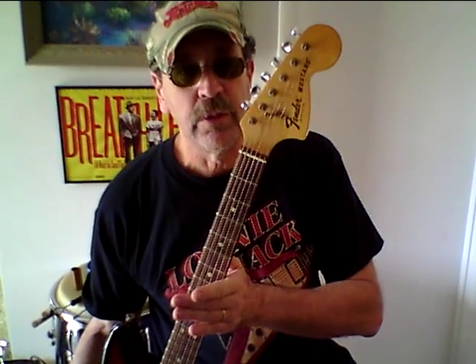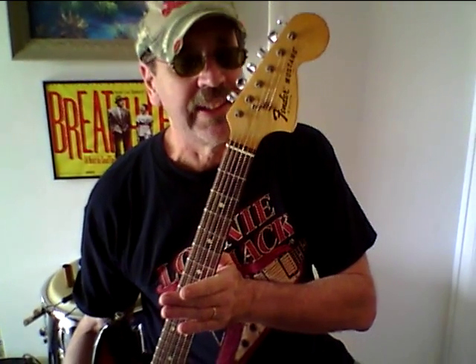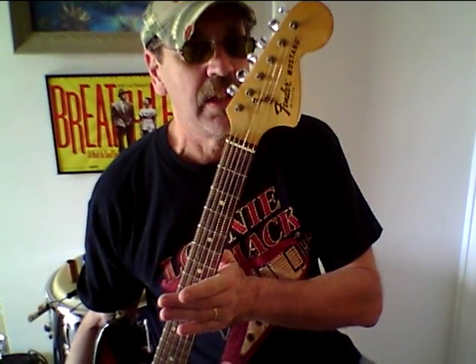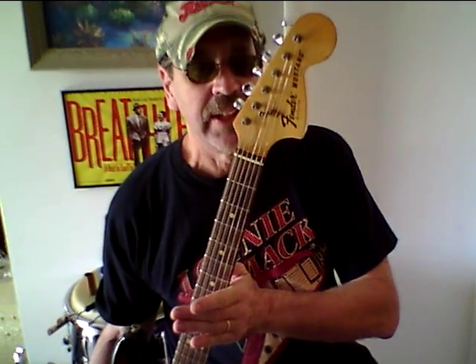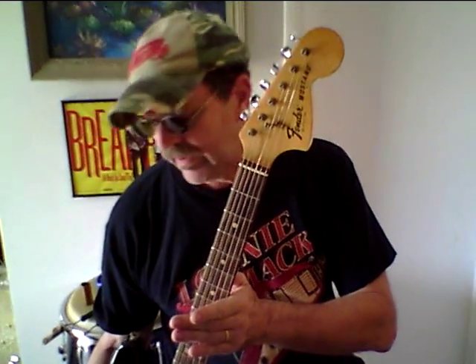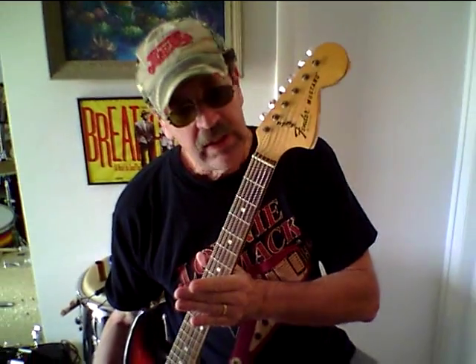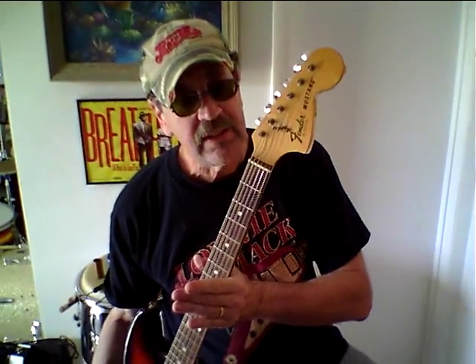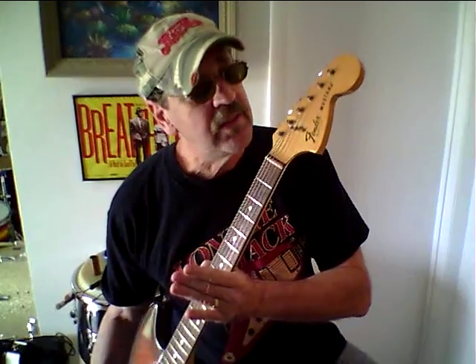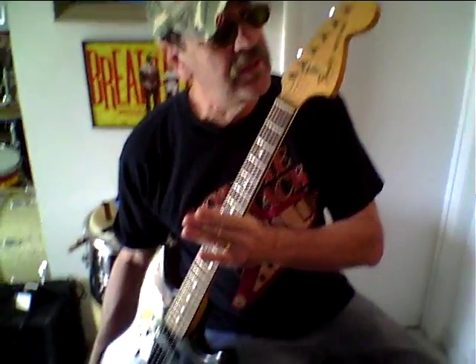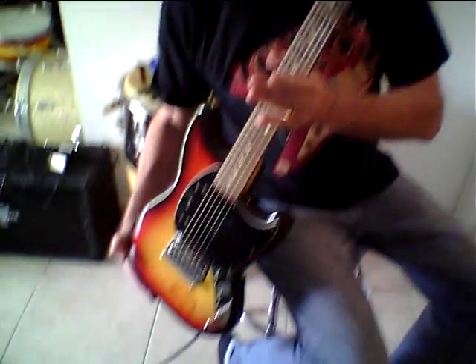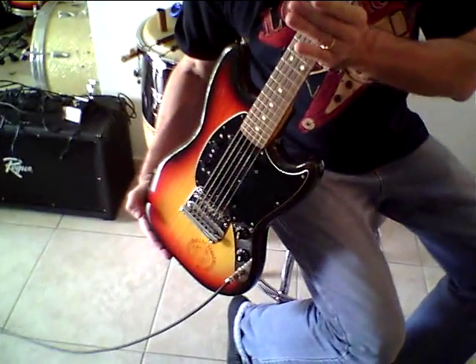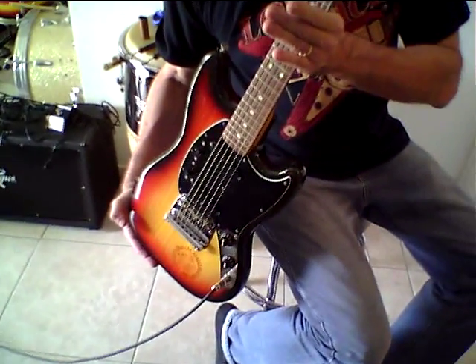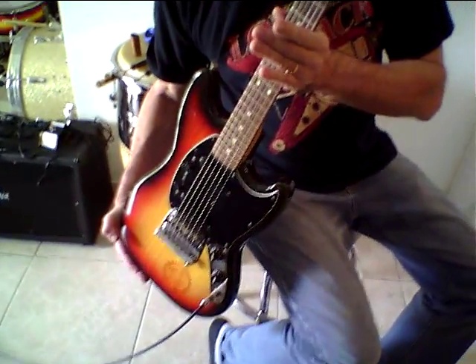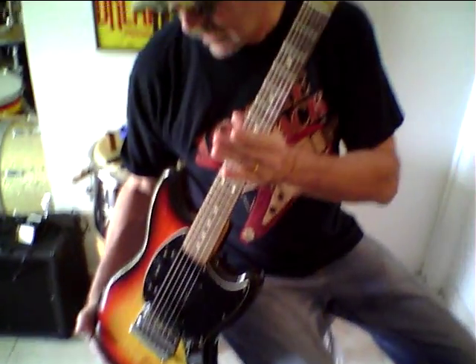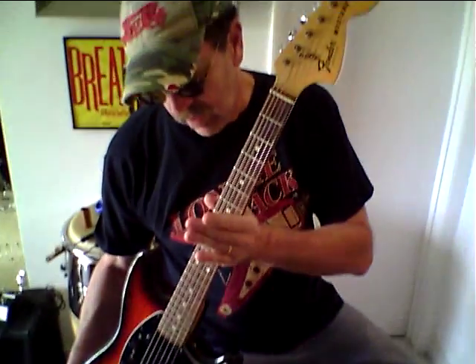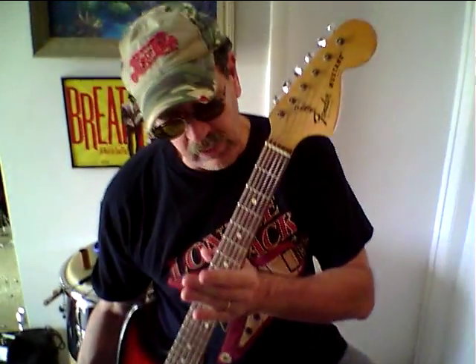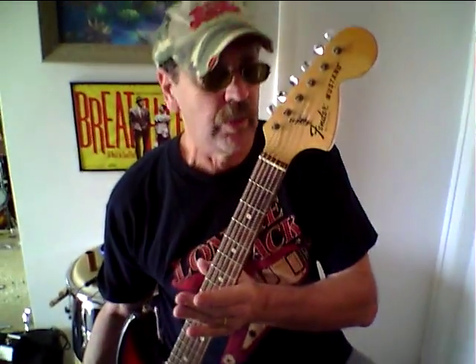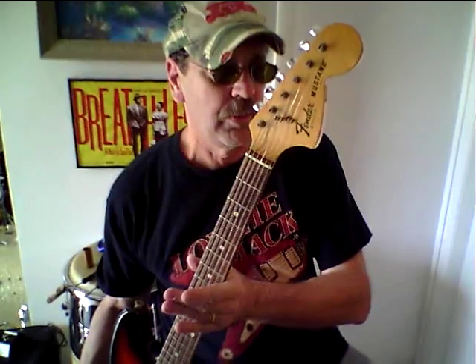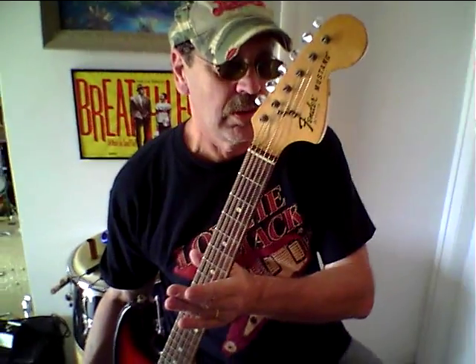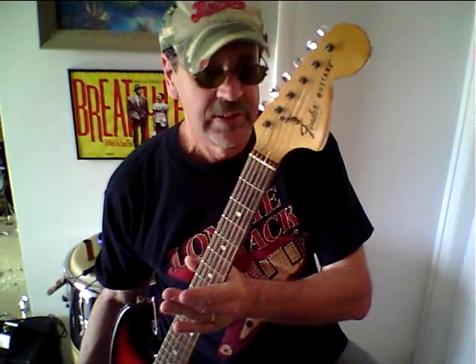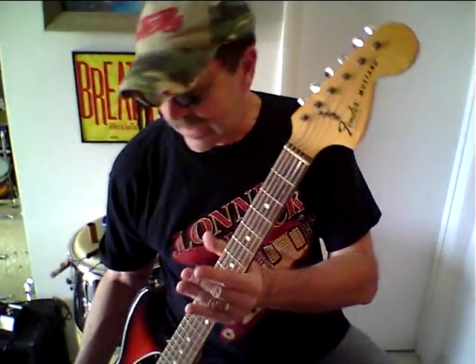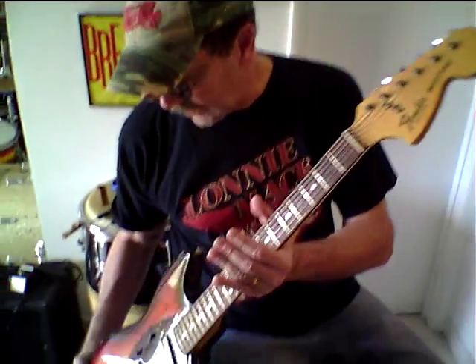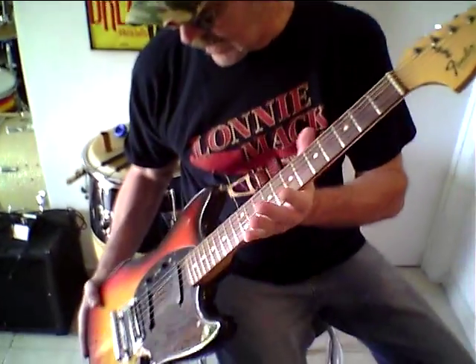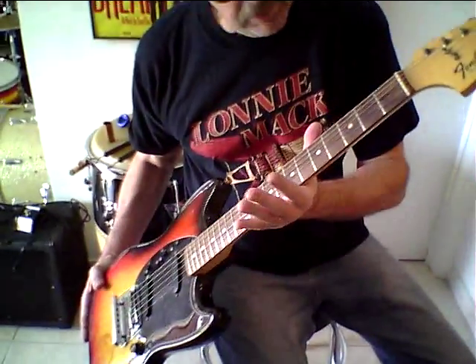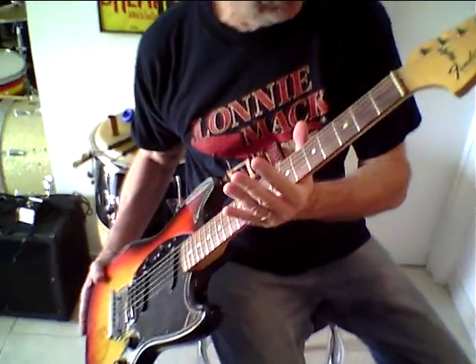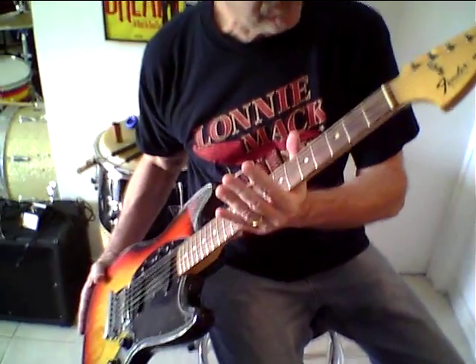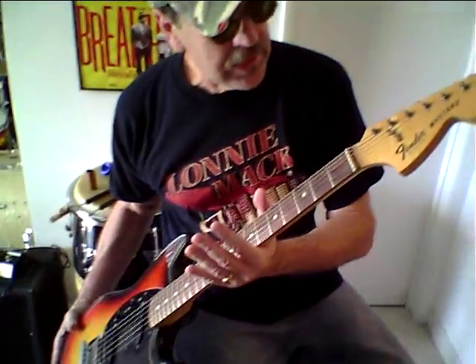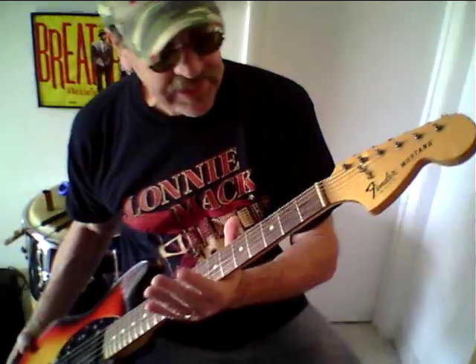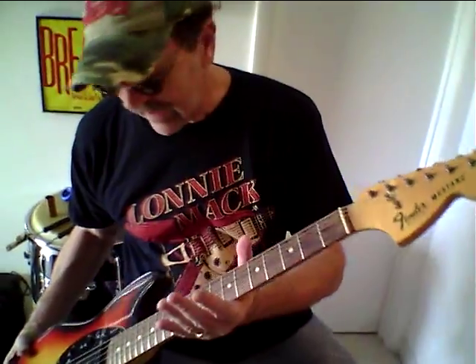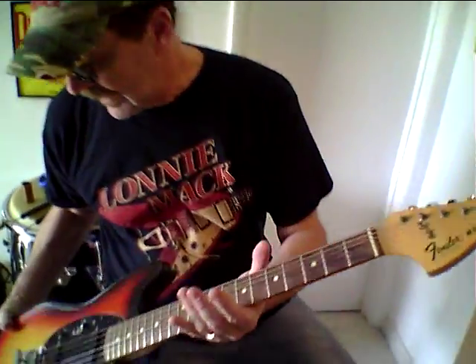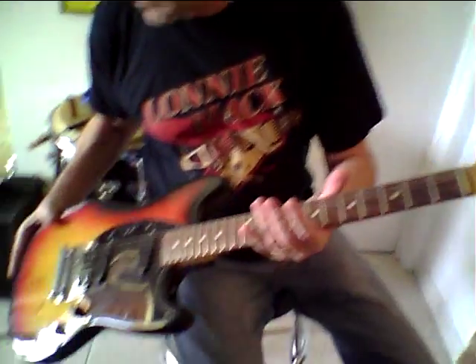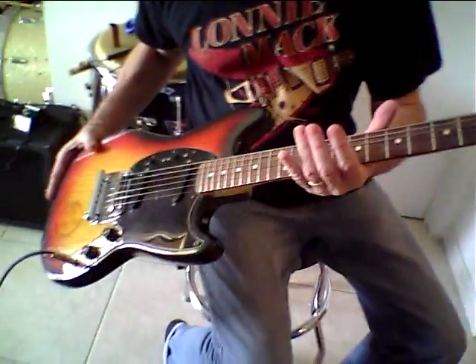YouTubers and eBayers, we have a 1977, I believe, Fender Mustang in your all-popular burst with a rosewood board. Appears to be all original, big headstock, nice burst.